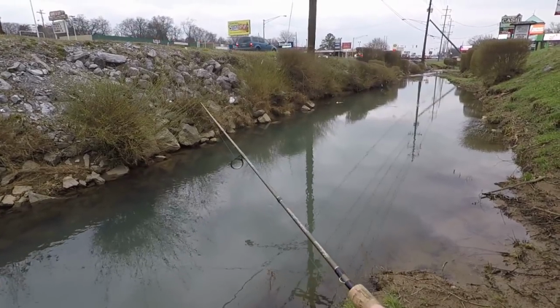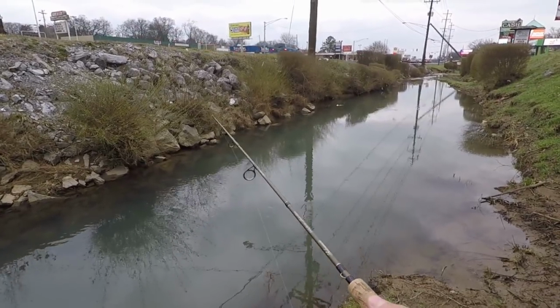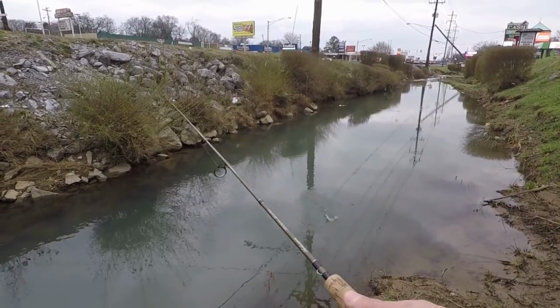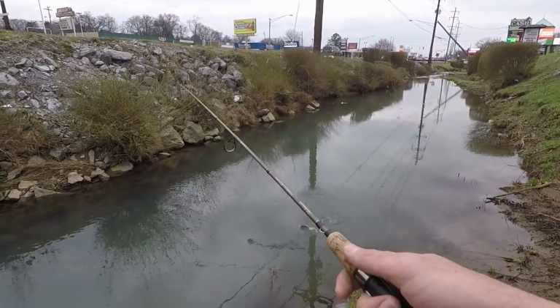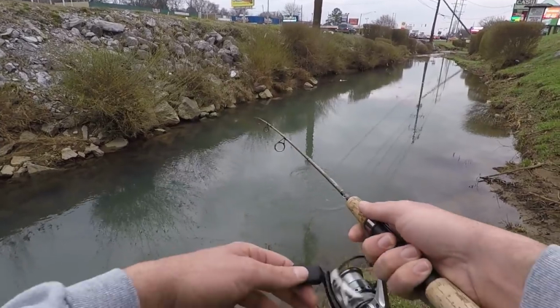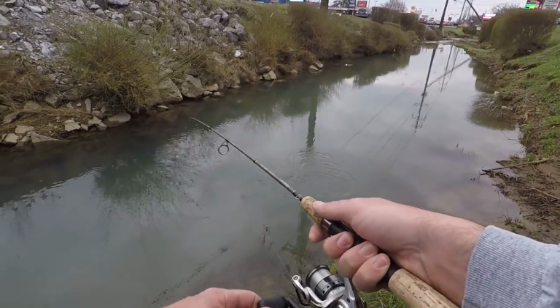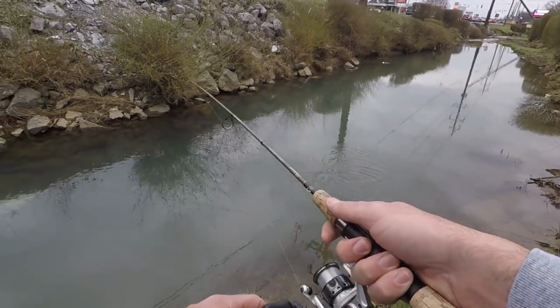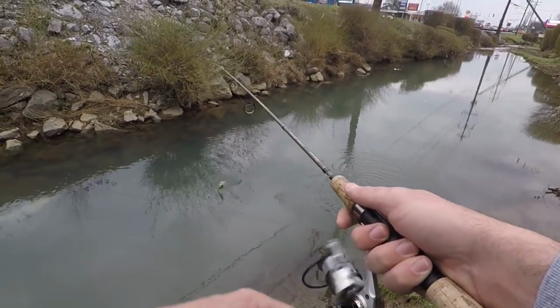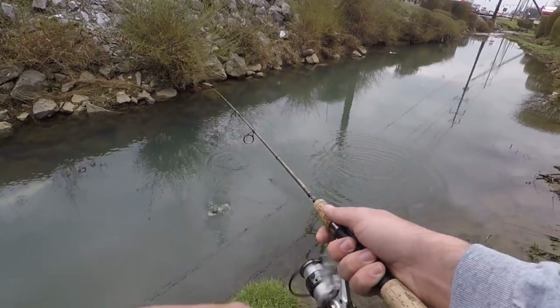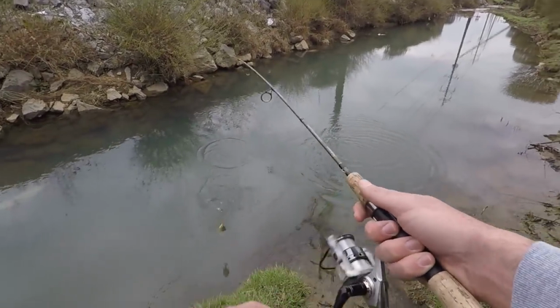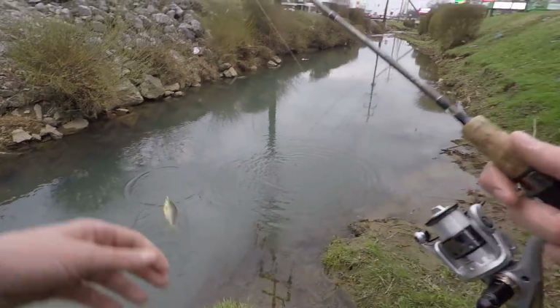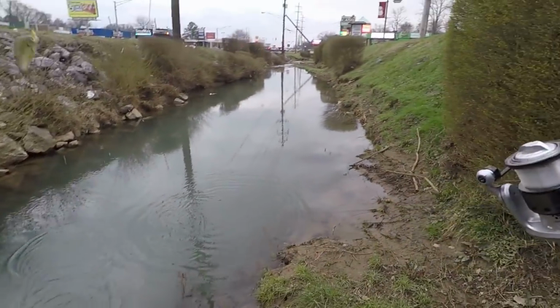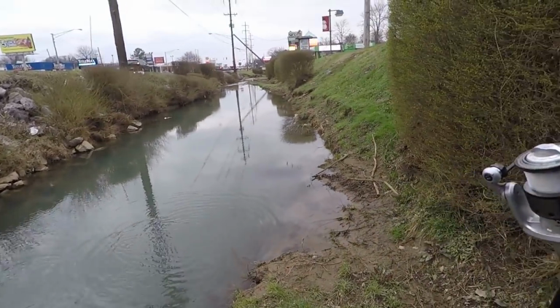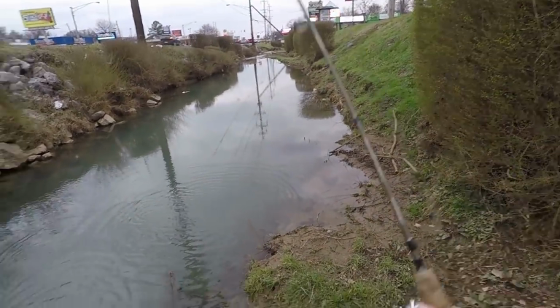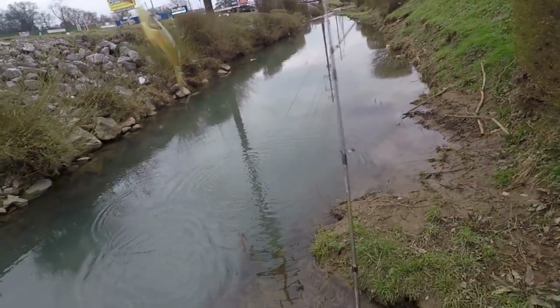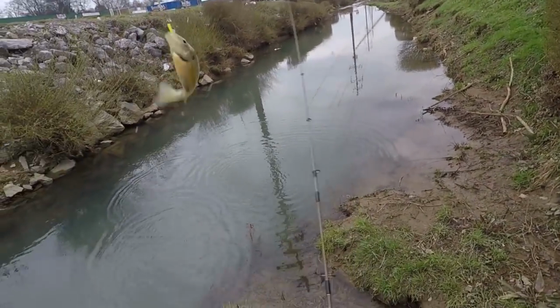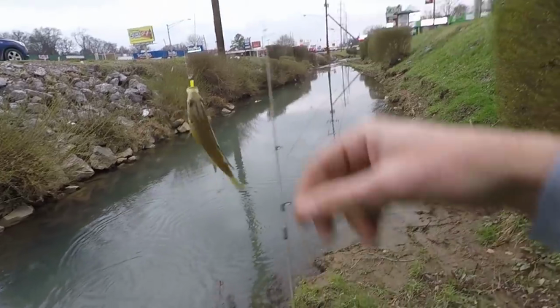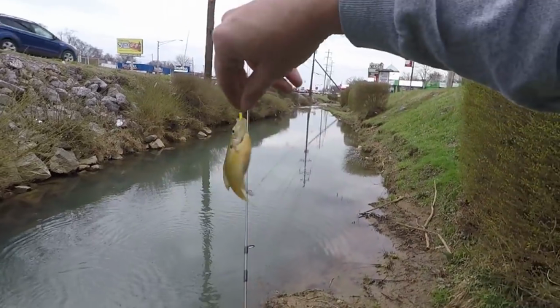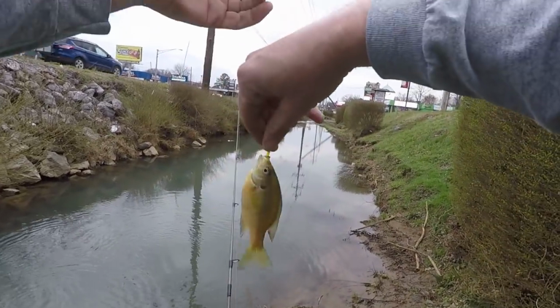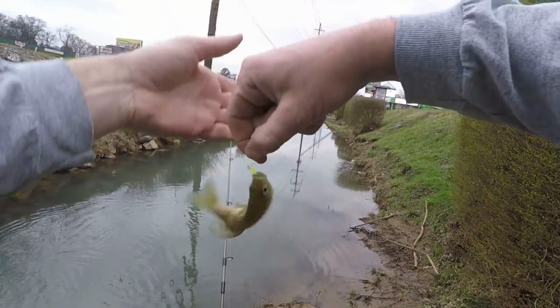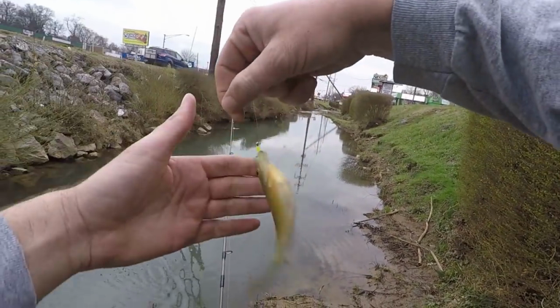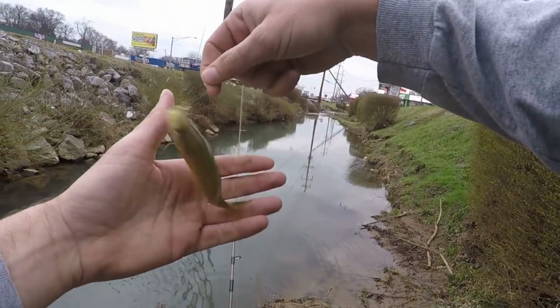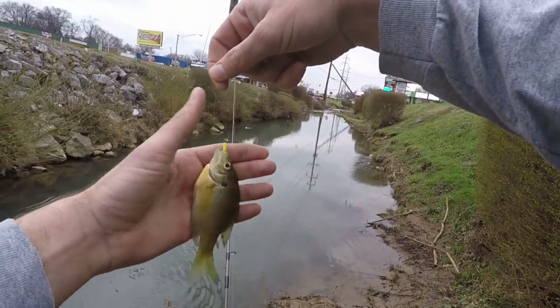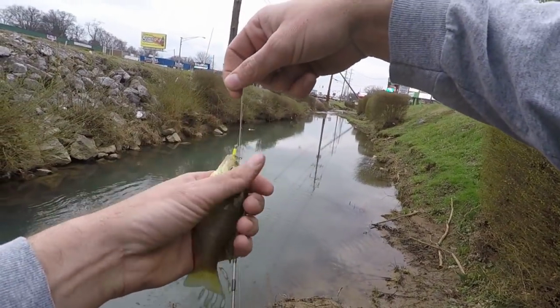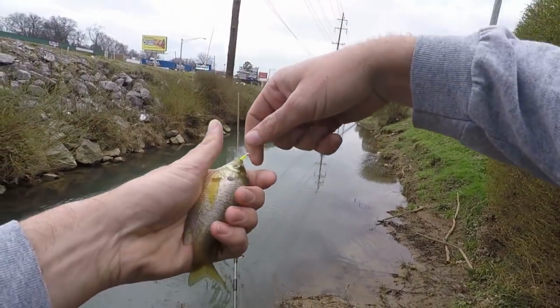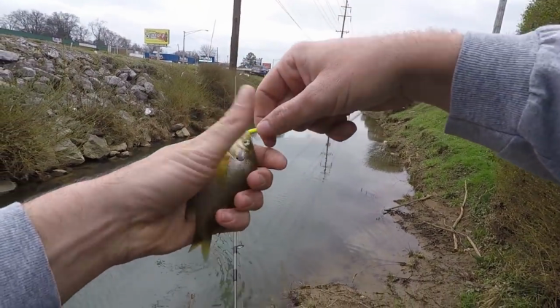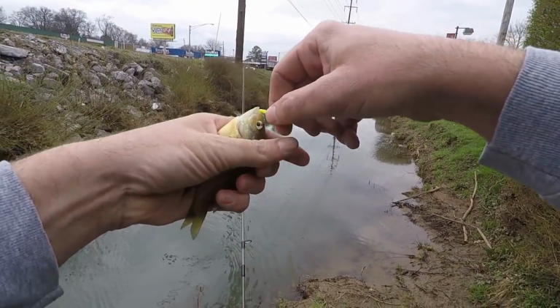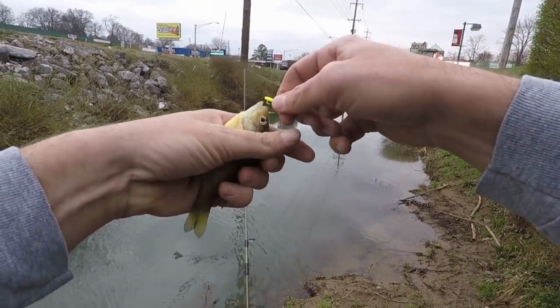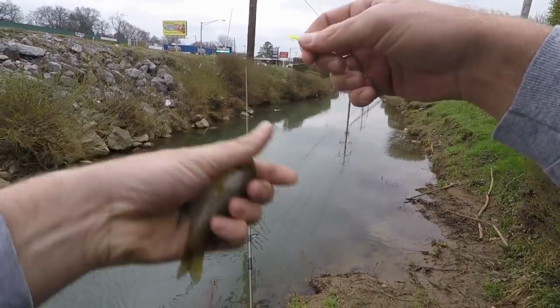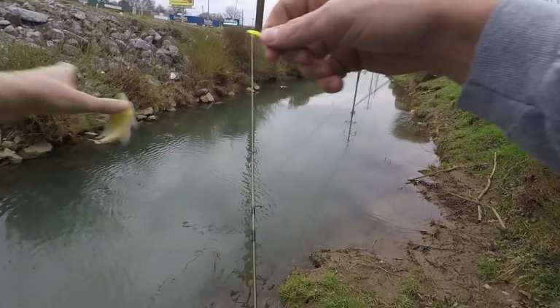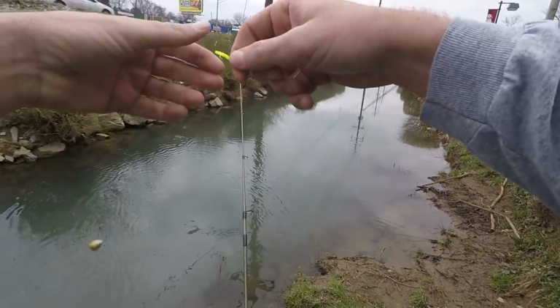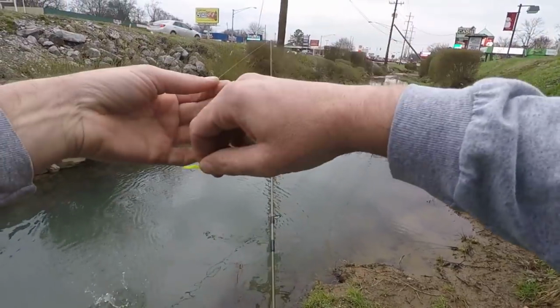It's so small that they can just barely pick it up and you barely know they're on there. A little bluegill — three species in about three minutes!